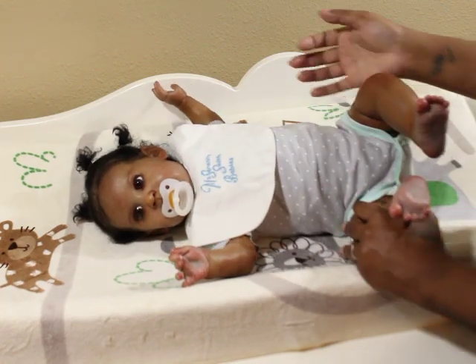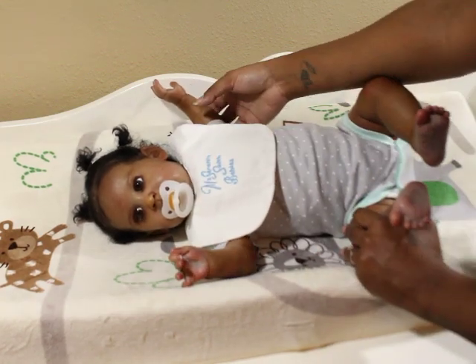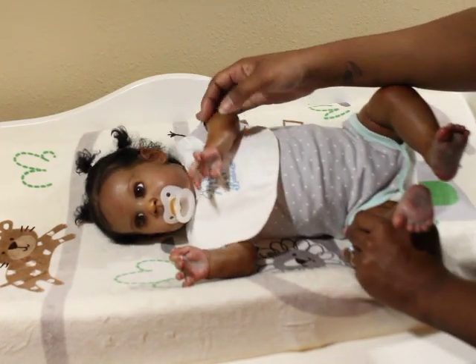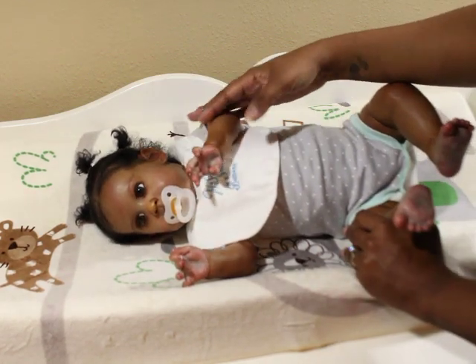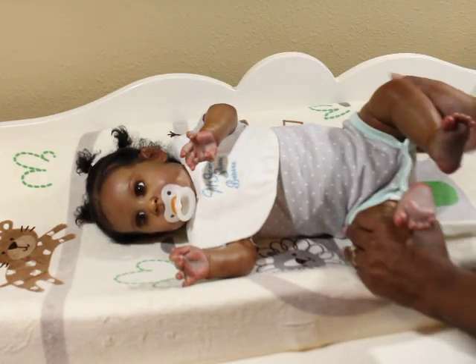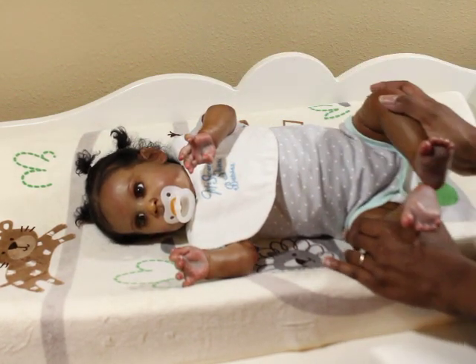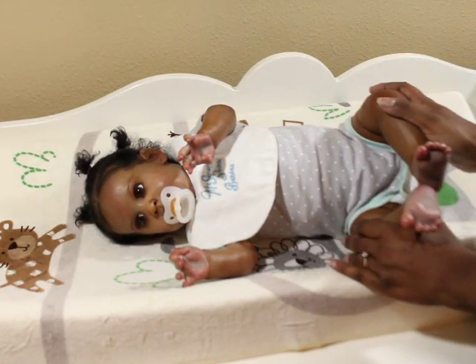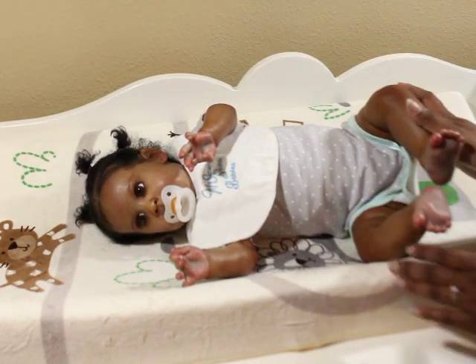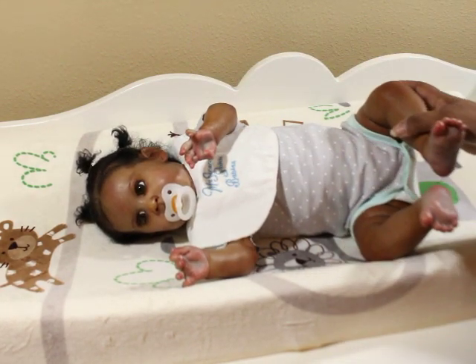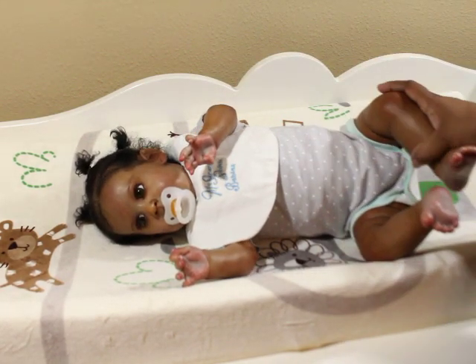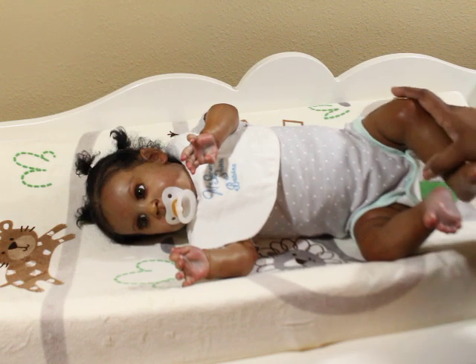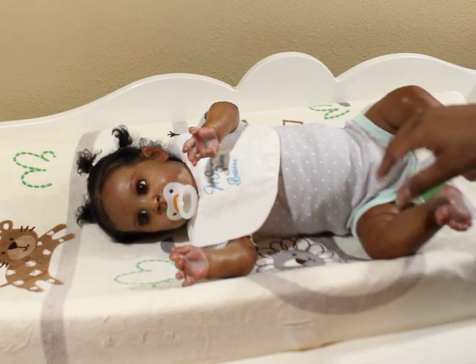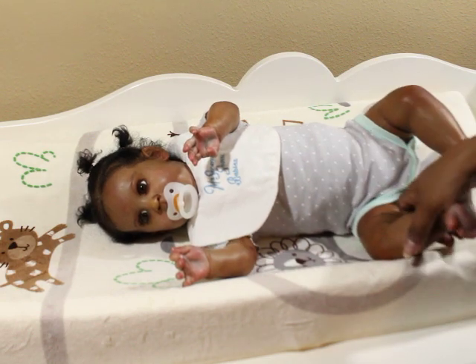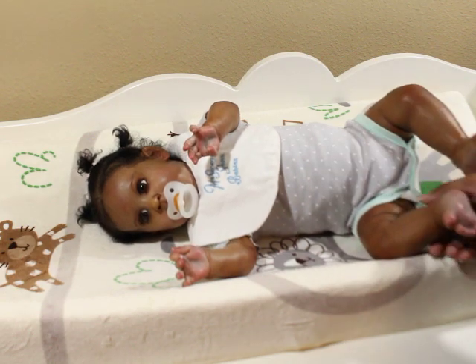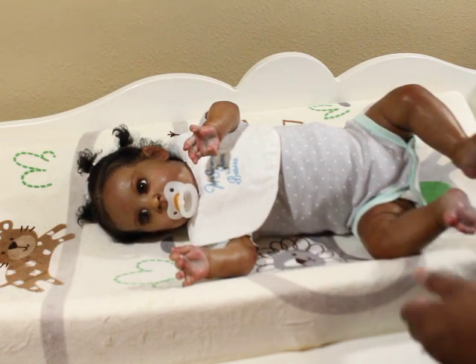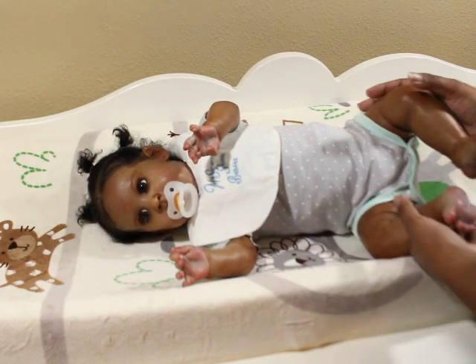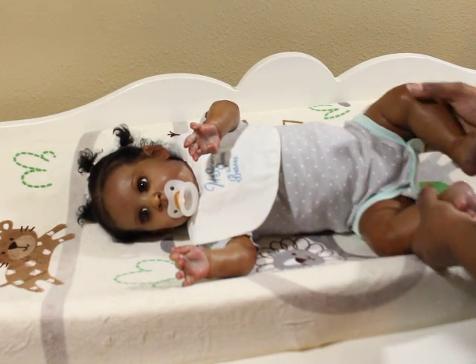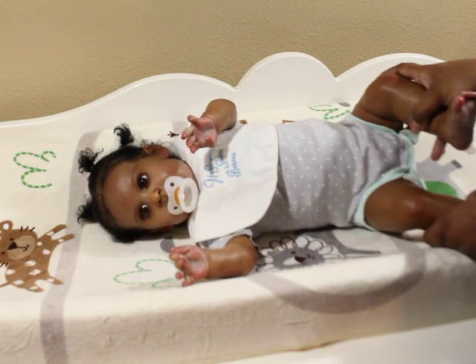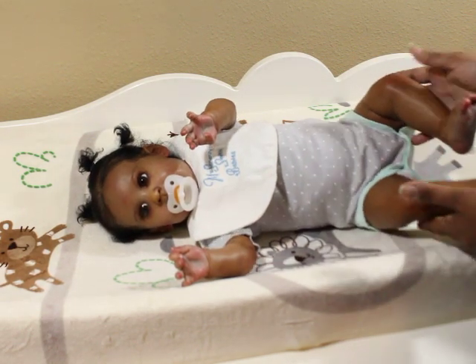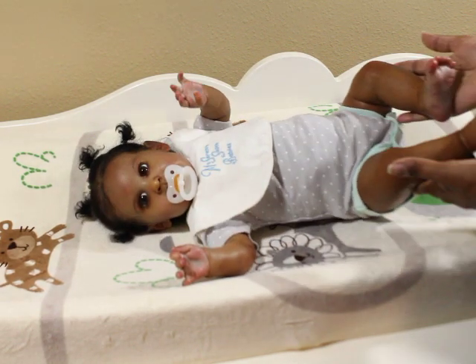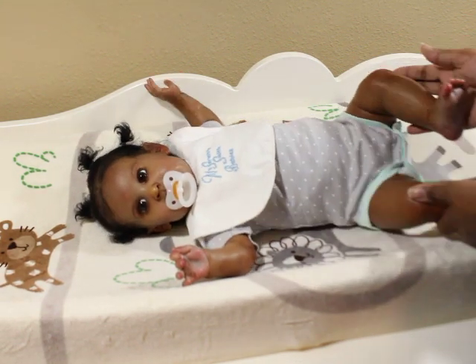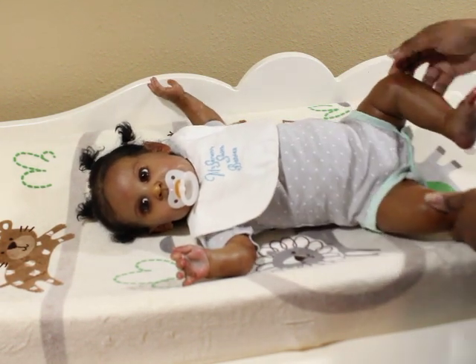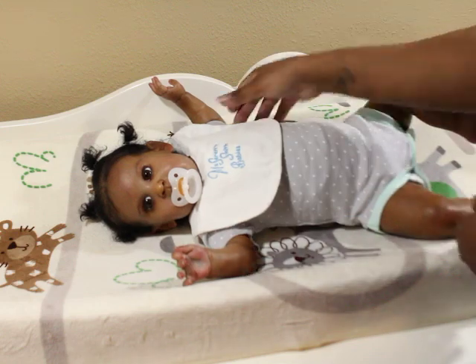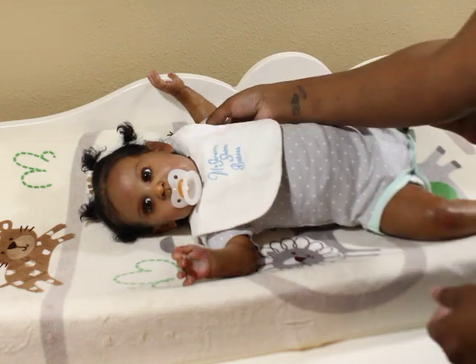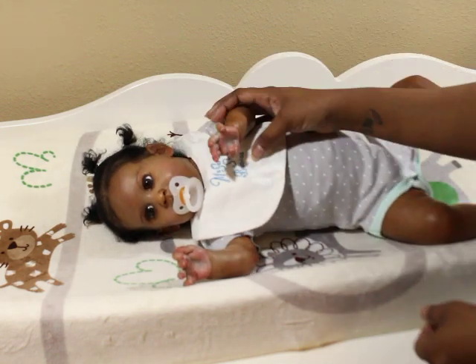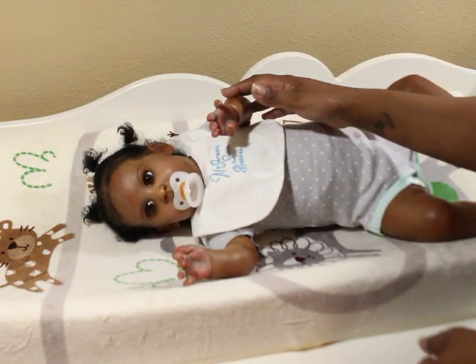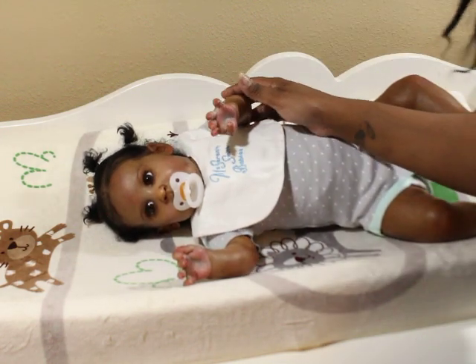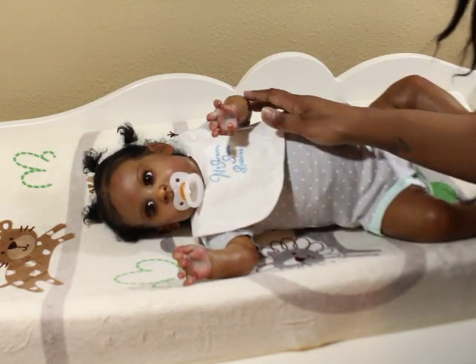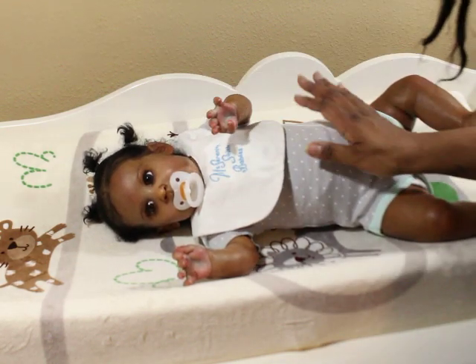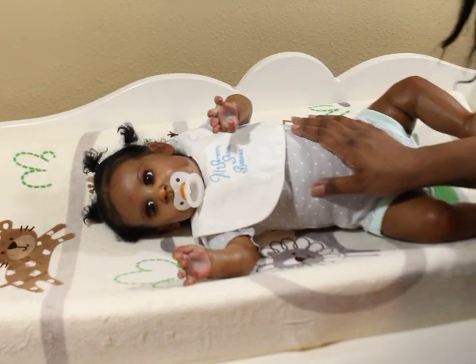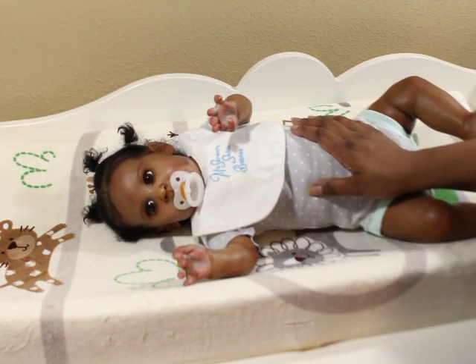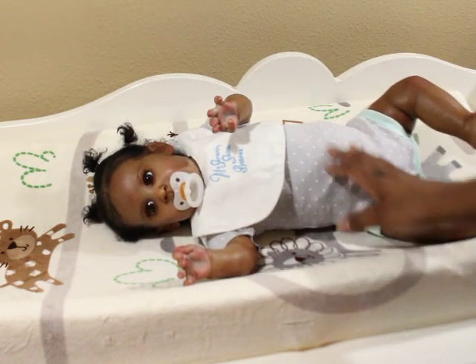Anyway guys, I hope you enjoyed watching Baby Nicholas. He's a really nice sculpt — I love the way everything on him is sculpted. I love his complete sculpt. Thanks for watching and I hope you guys have a great day!